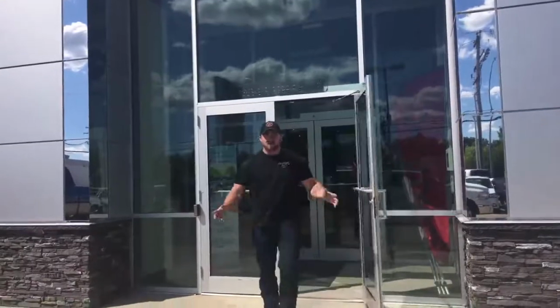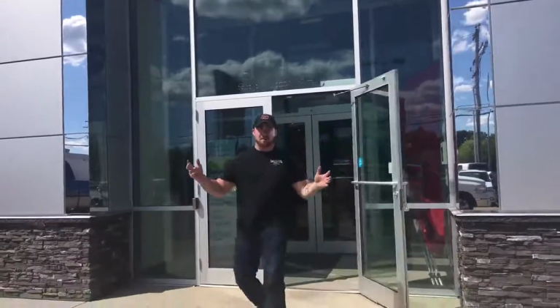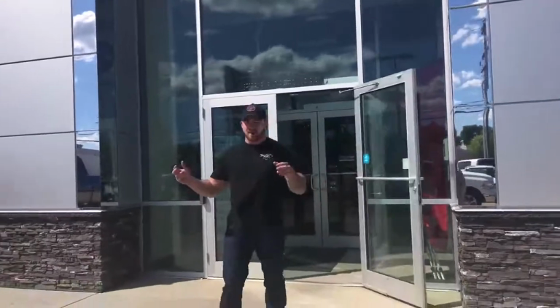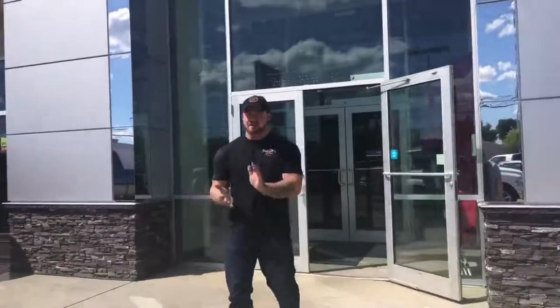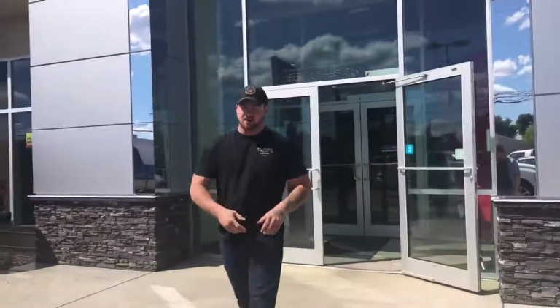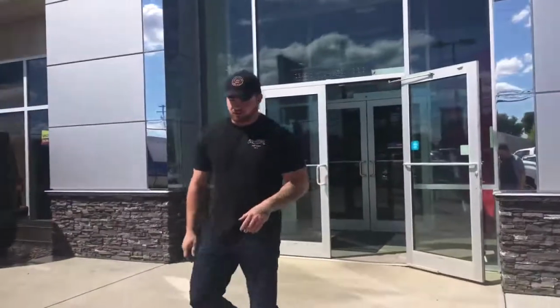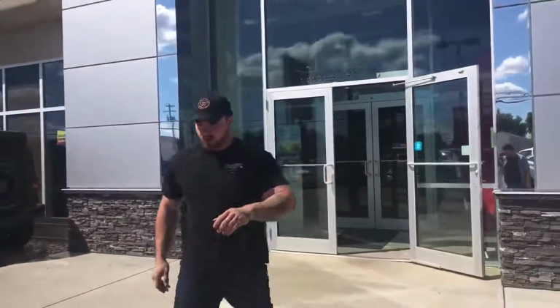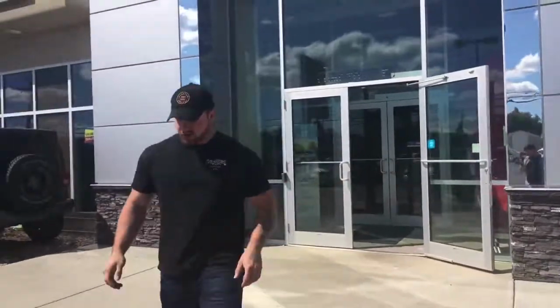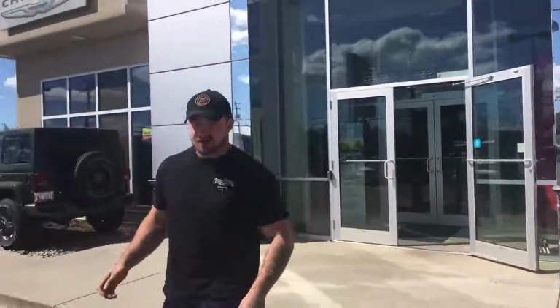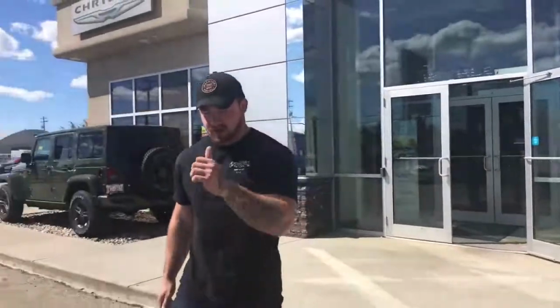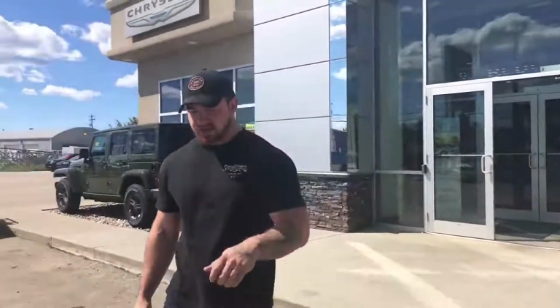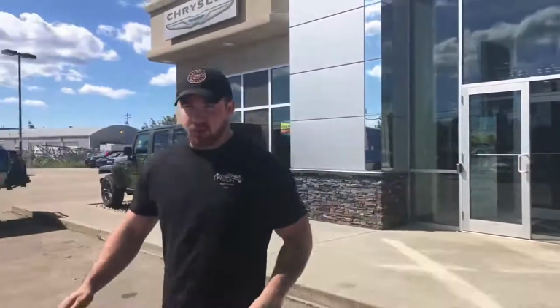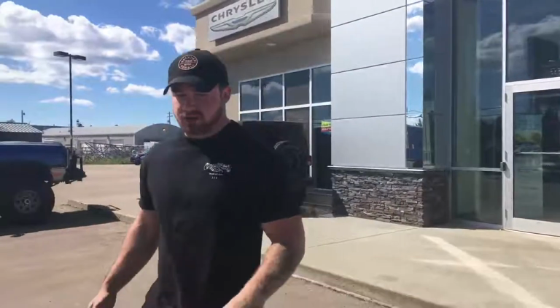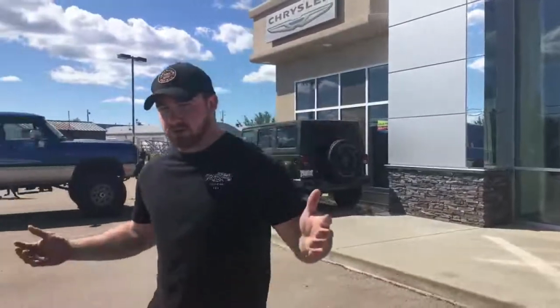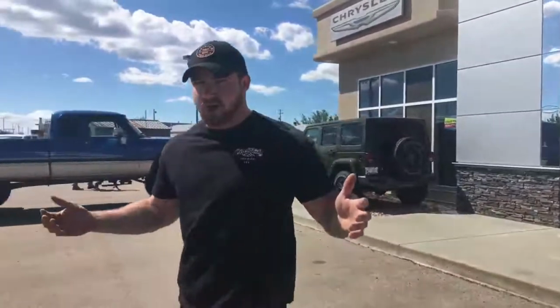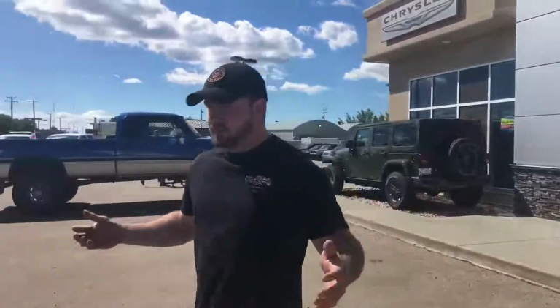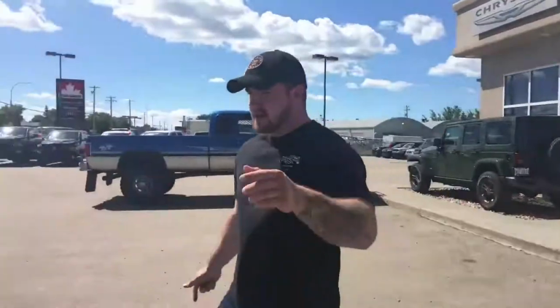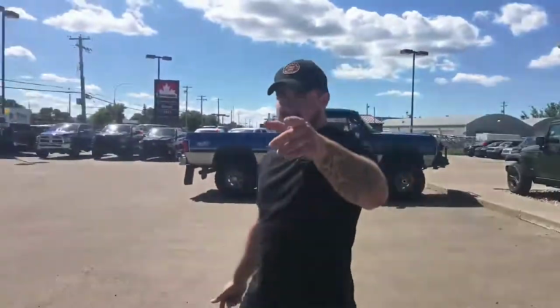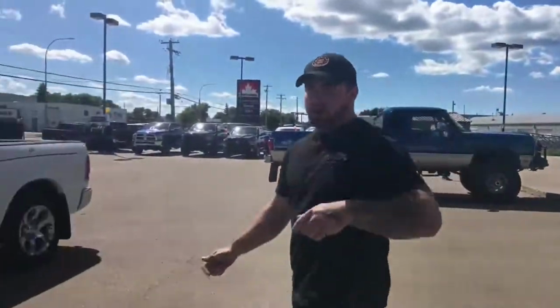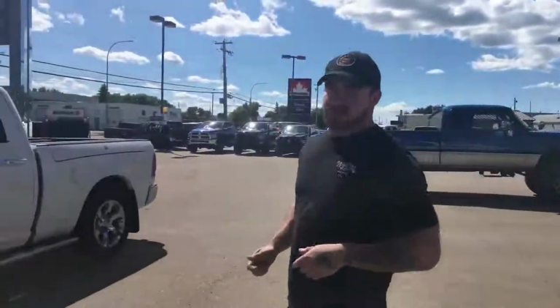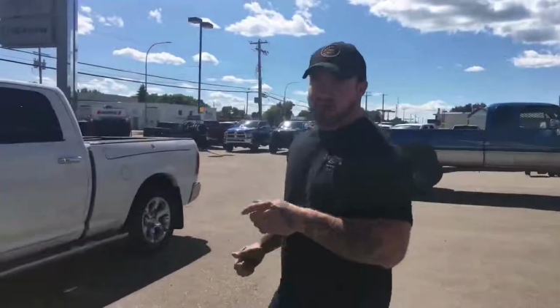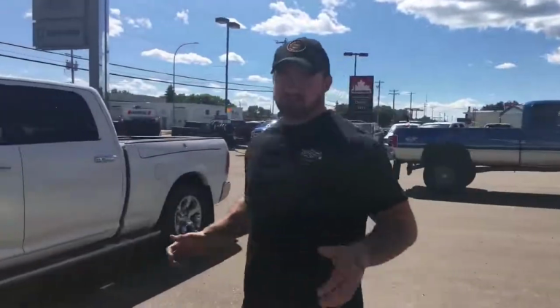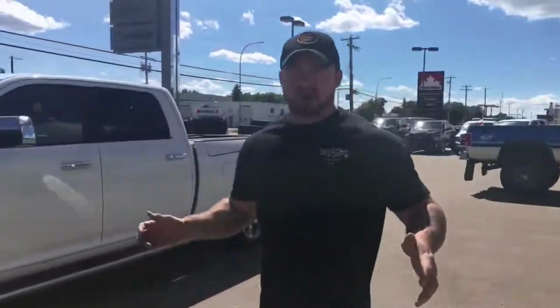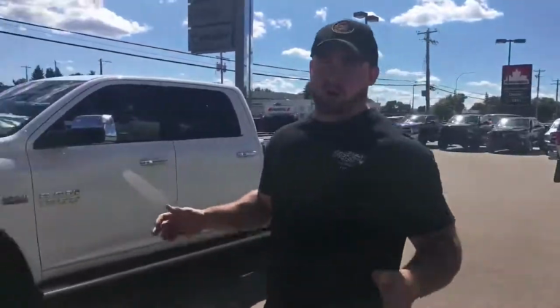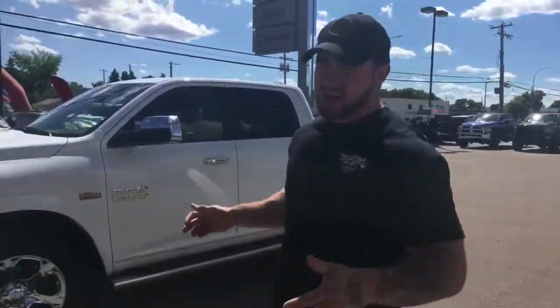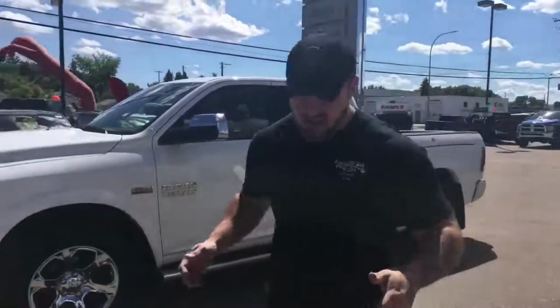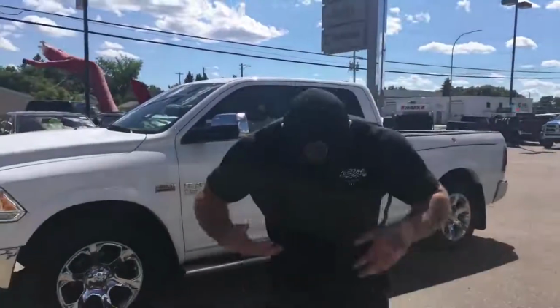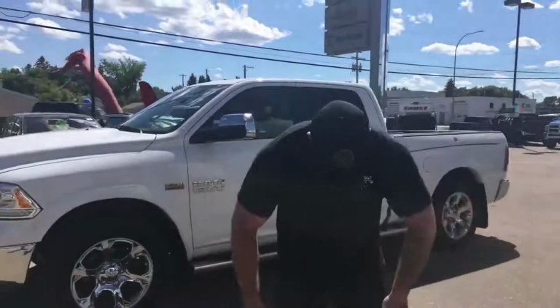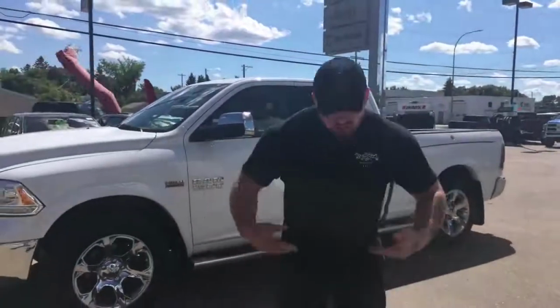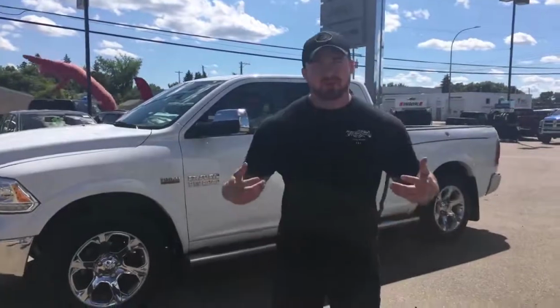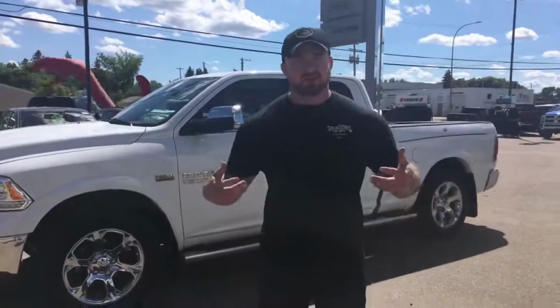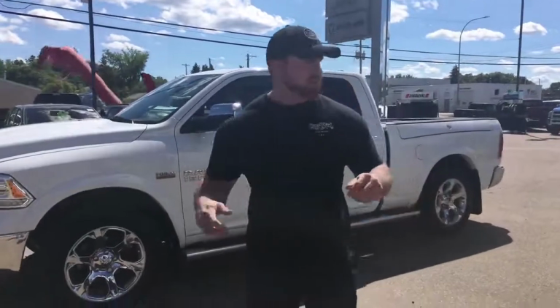What's up everybody, Travis here, Redwater Dodge. You notice I stole my intro, you're welcome. Home of the Rig Ready Ram, $10 oil change, and the No Suit Sales Team.